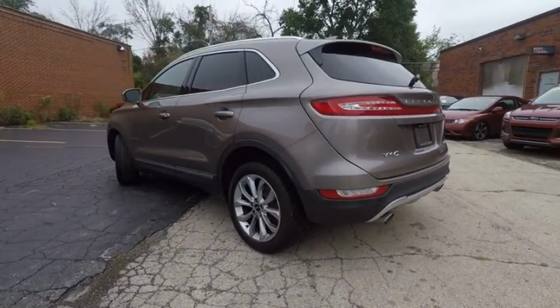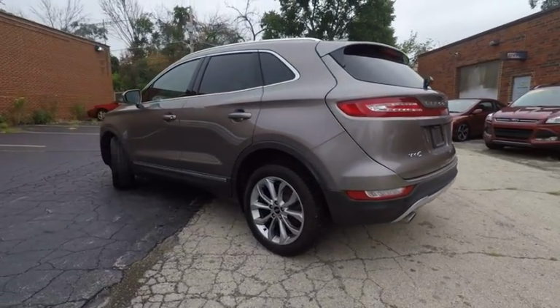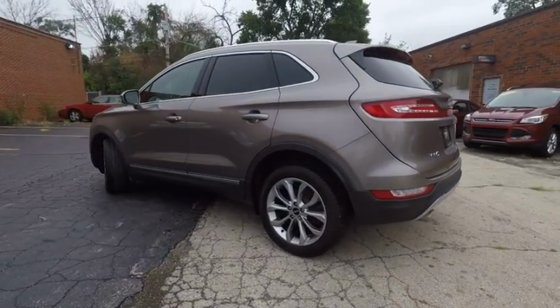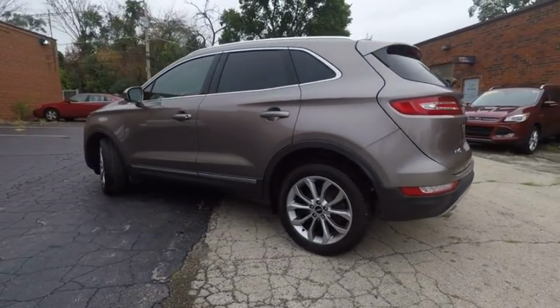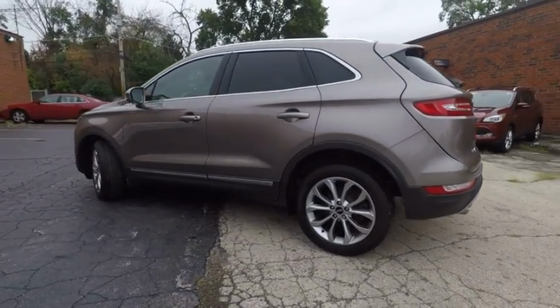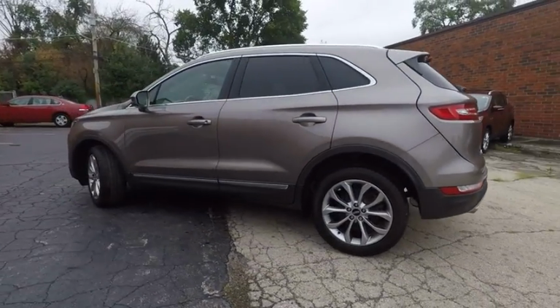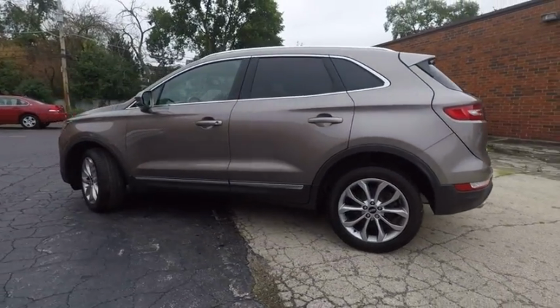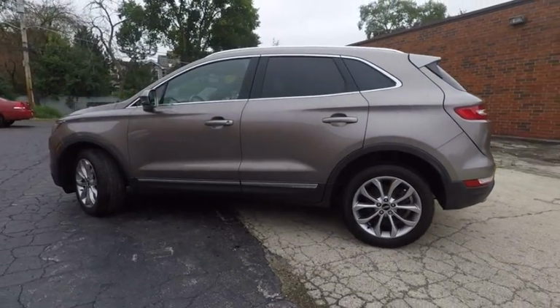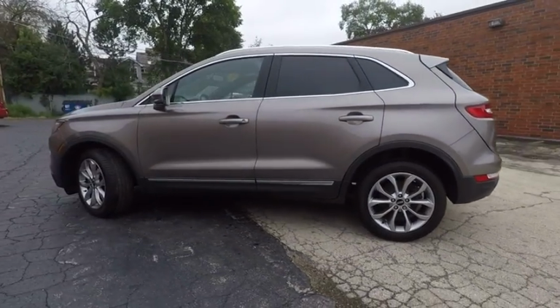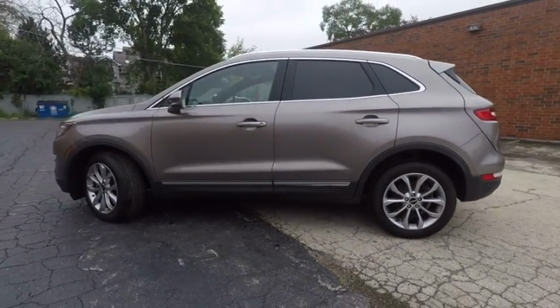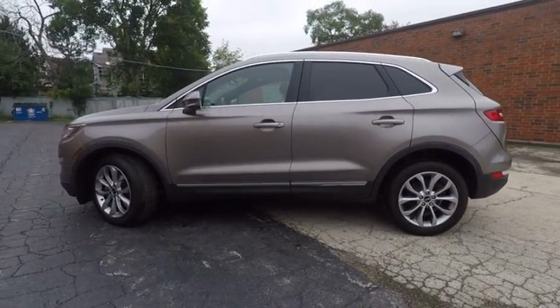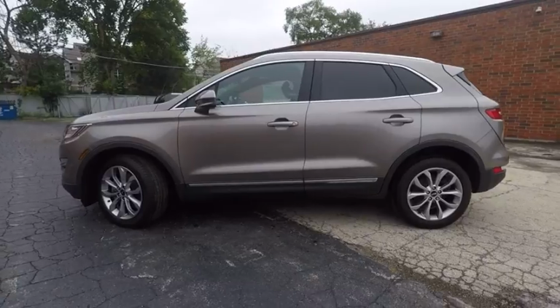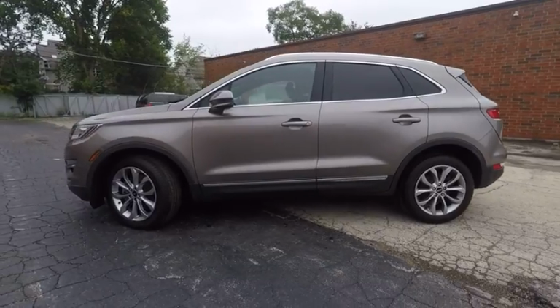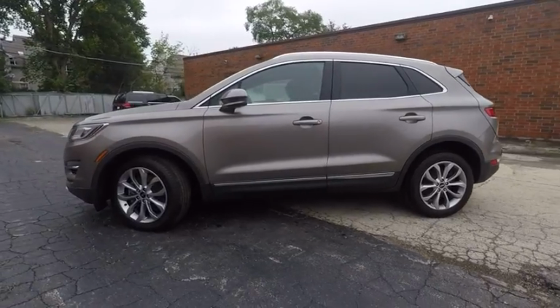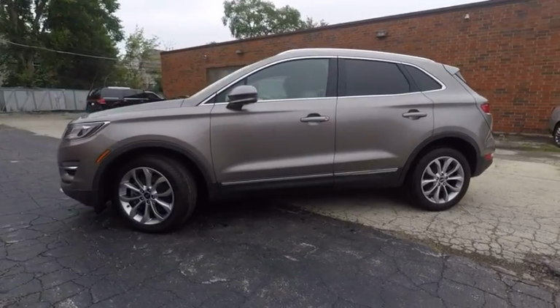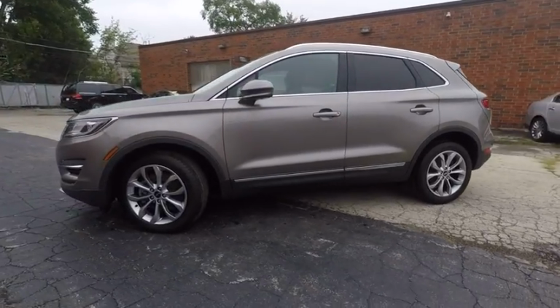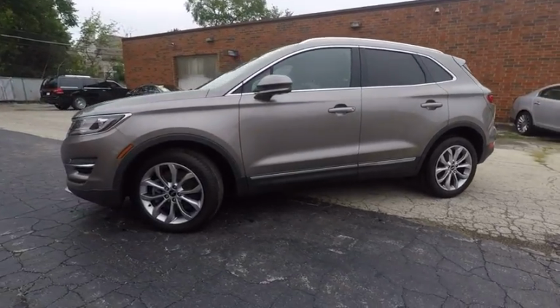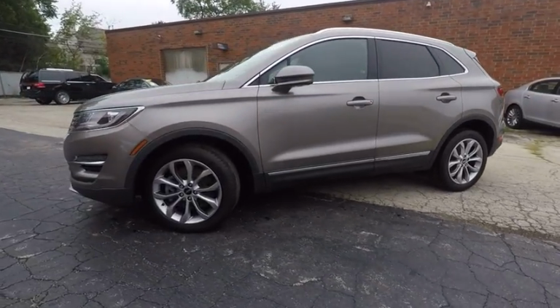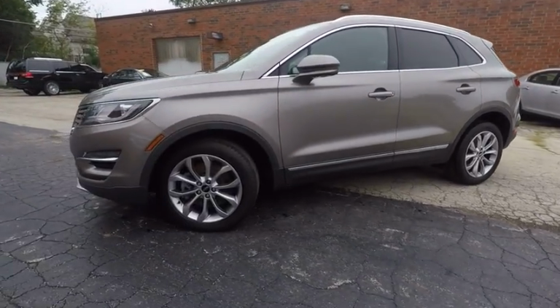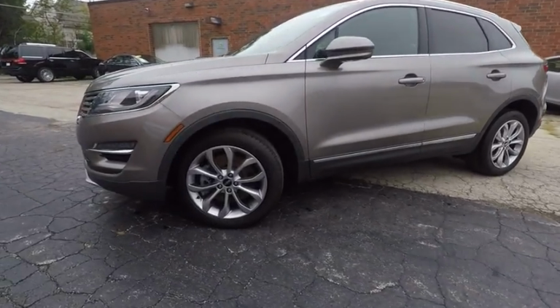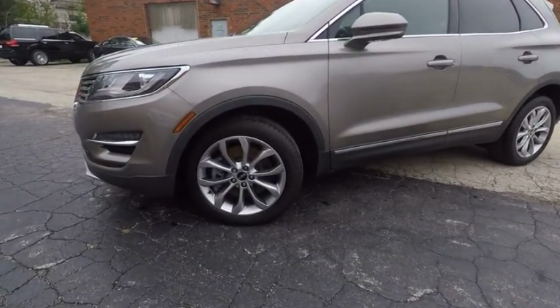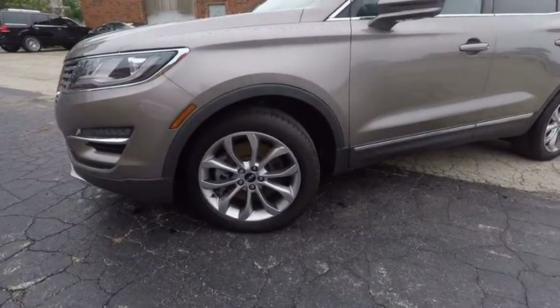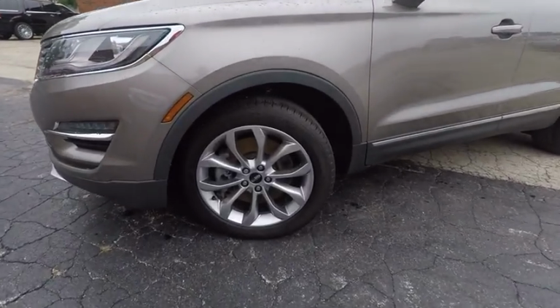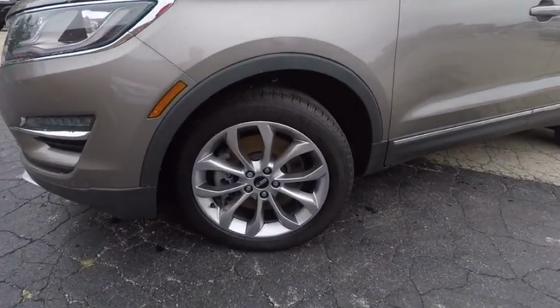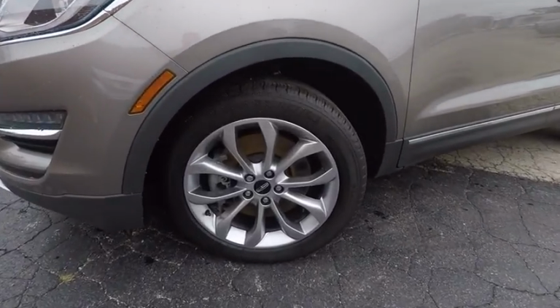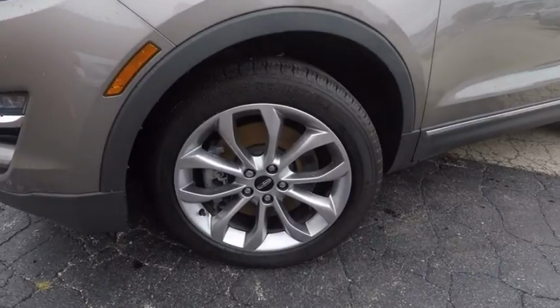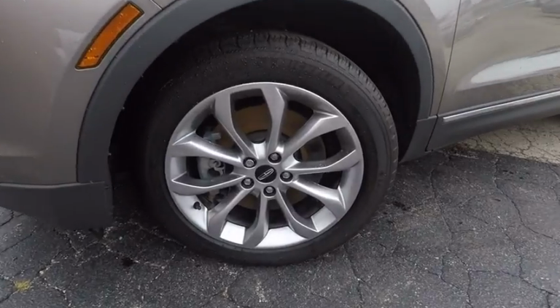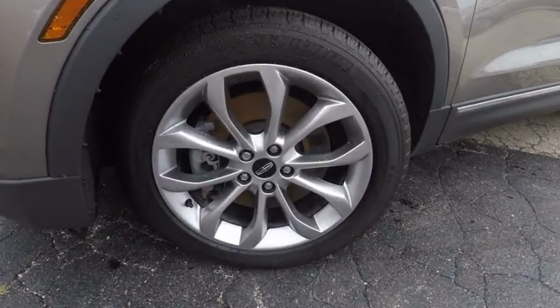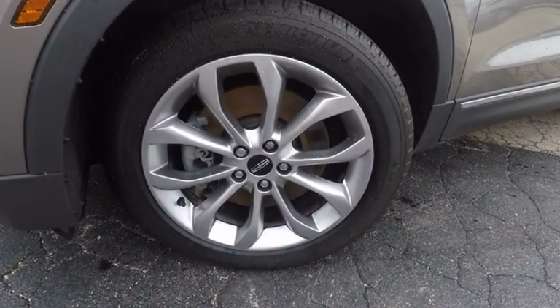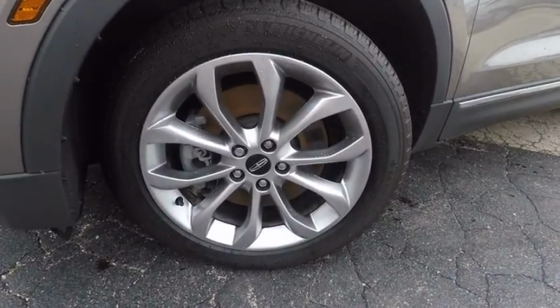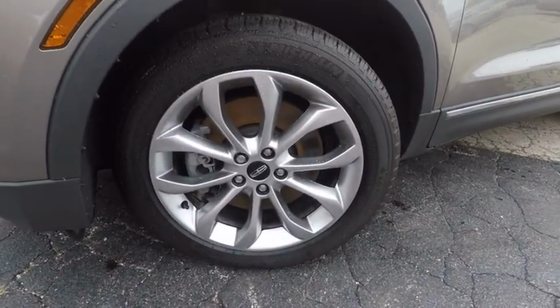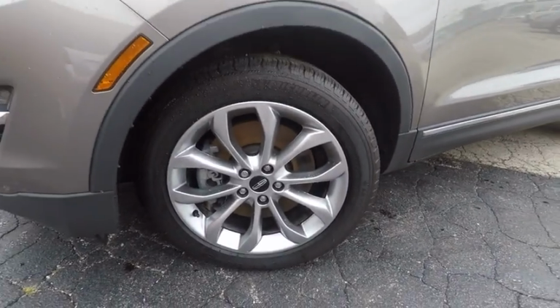This vehicle has less than 20,000 miles. Here are some of this vehicle's great options: keyless entry, remote engine start, stability control, traction control, steering wheel audio control.